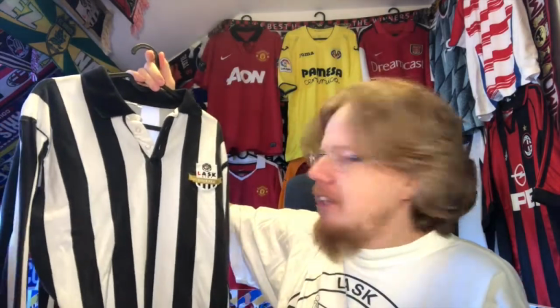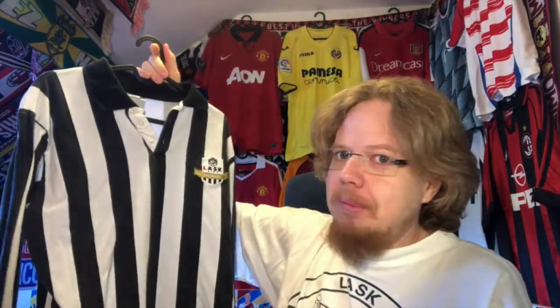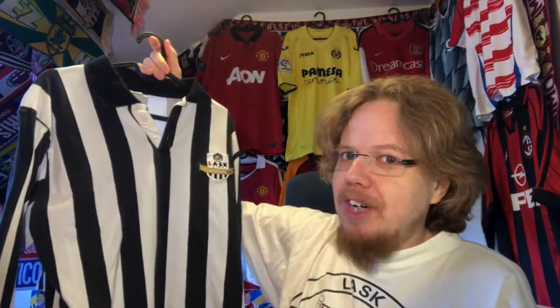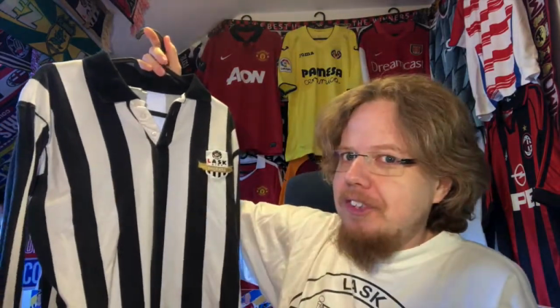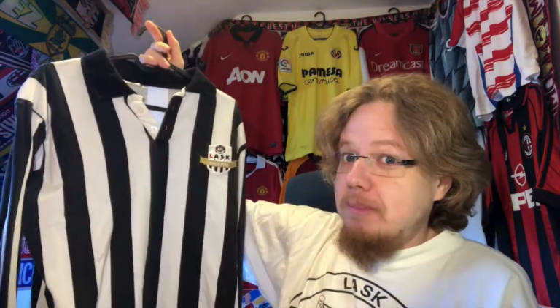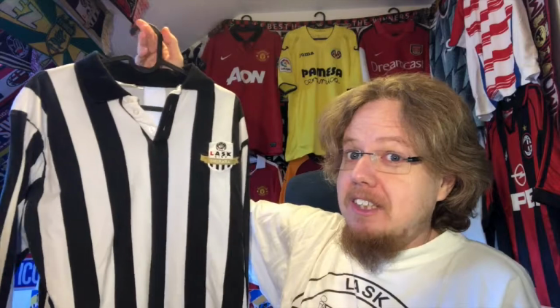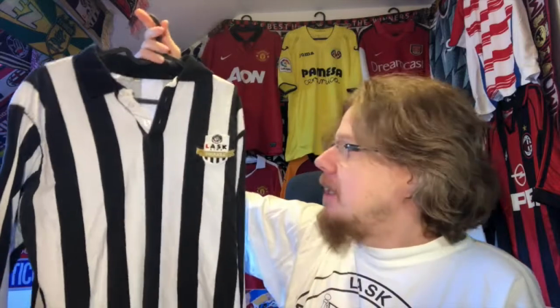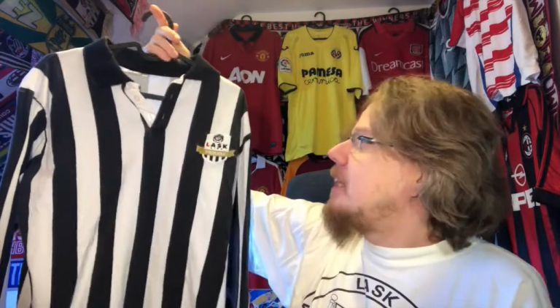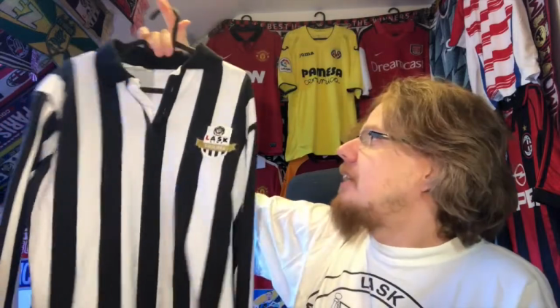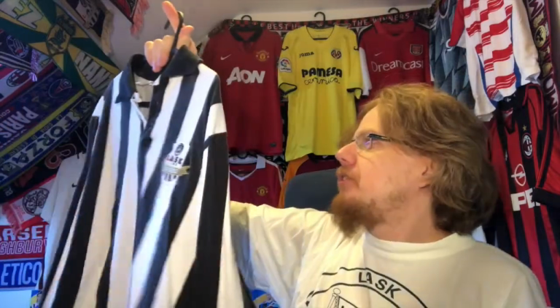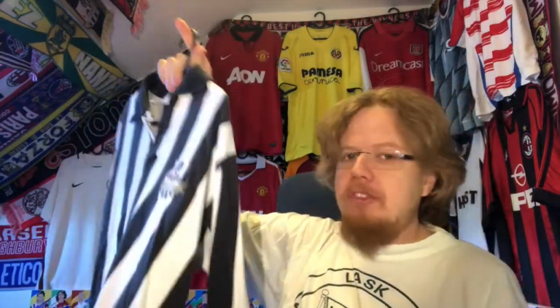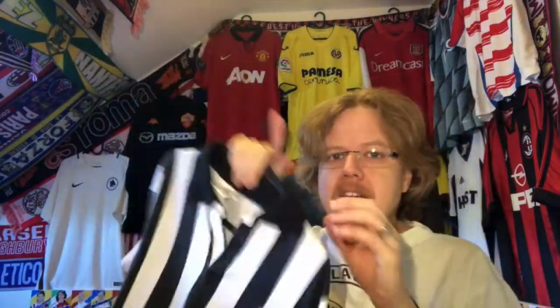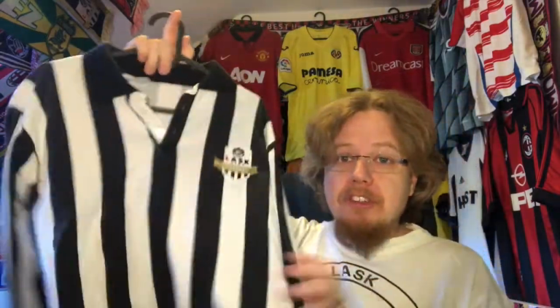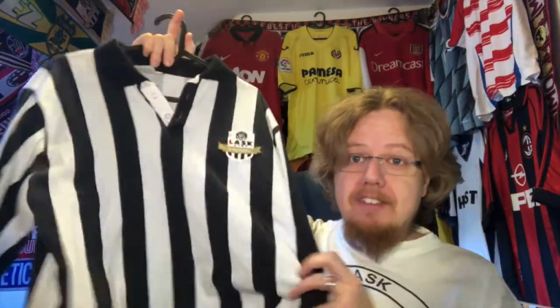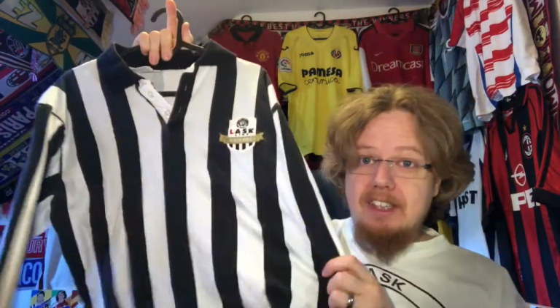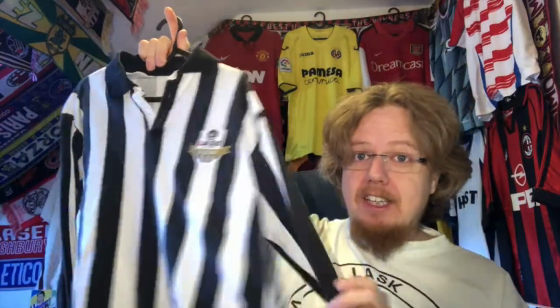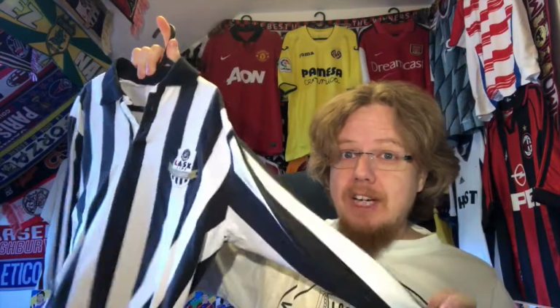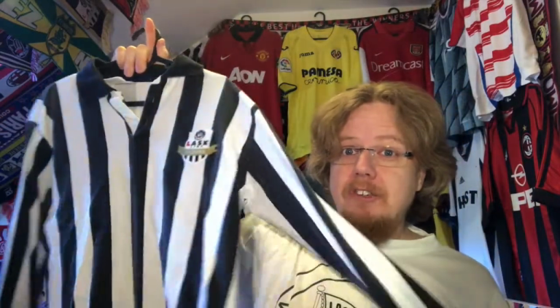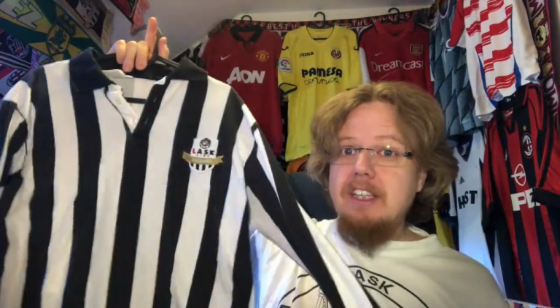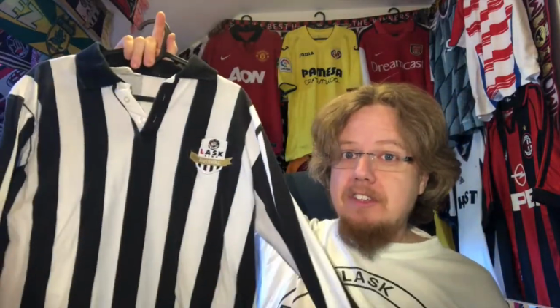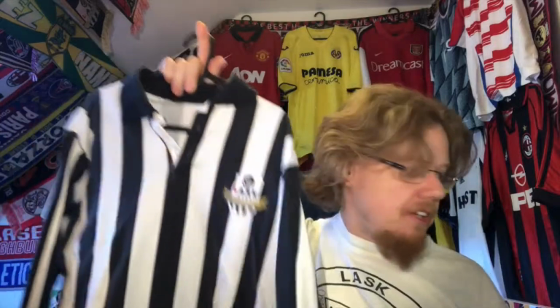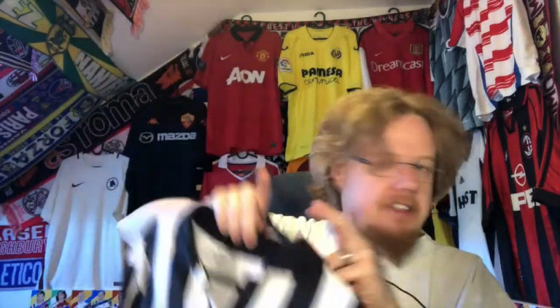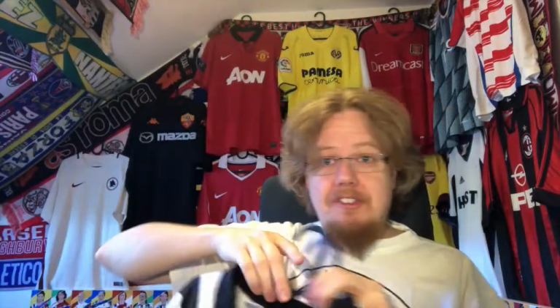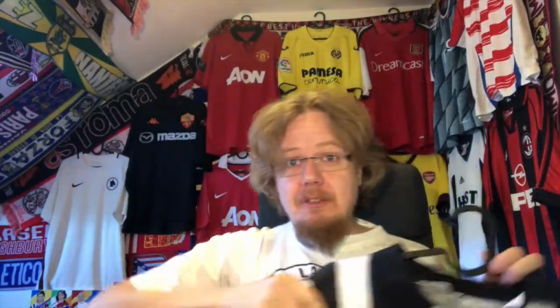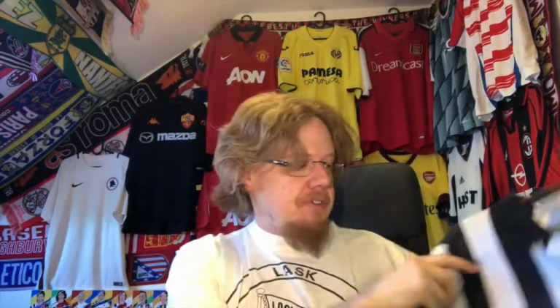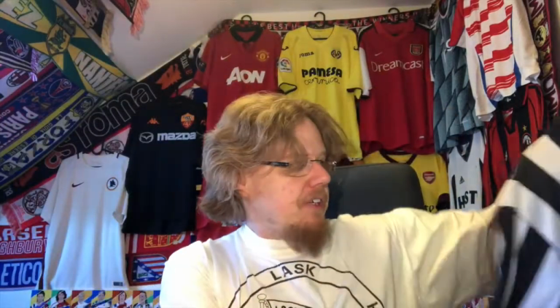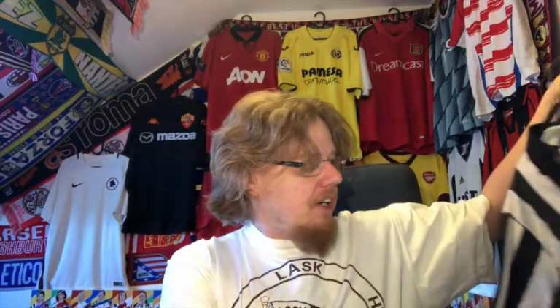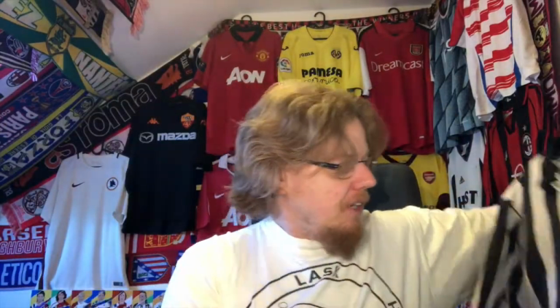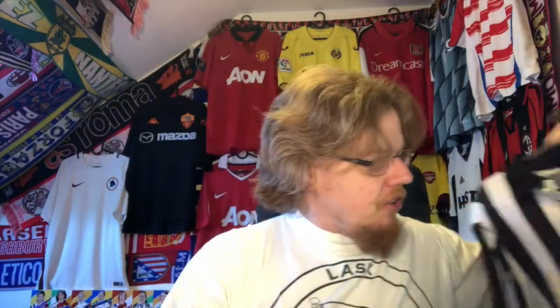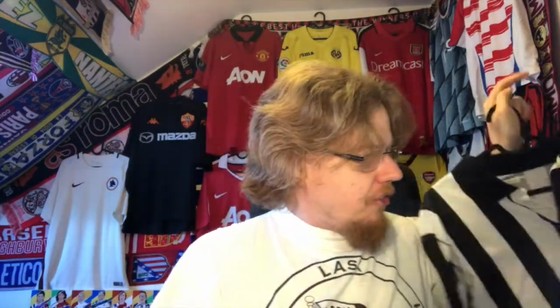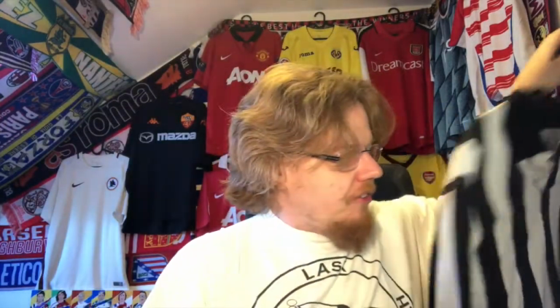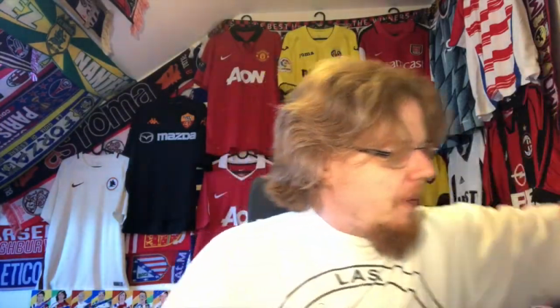I remember wearing this when I was a teacher in the US and people always thought I was a ref. I said, 'No, I'm not a ref, this is my team — they play in black and white stripes.' This is widely considered the classic look and I think it's still one of my favorite shirts to wear.